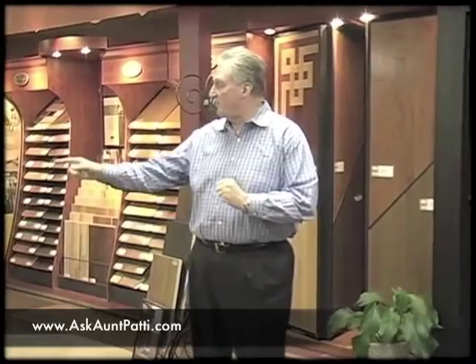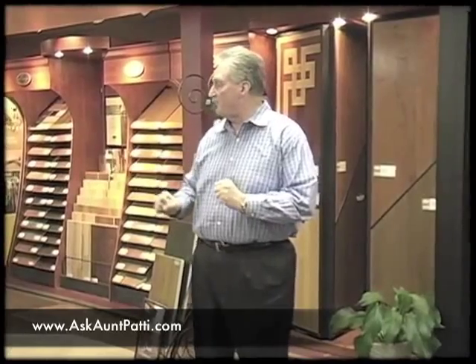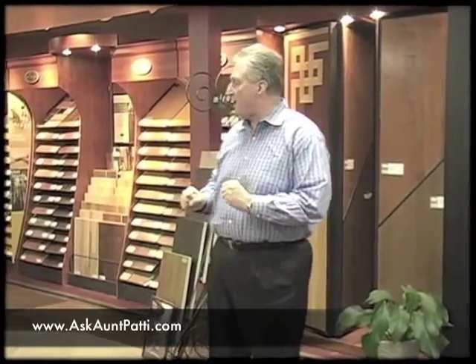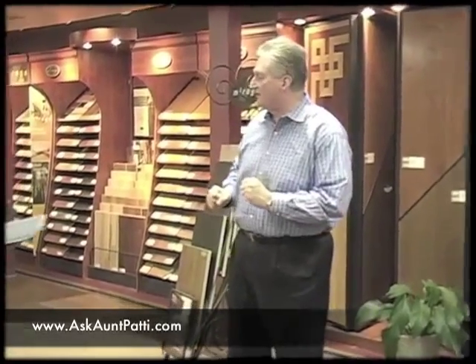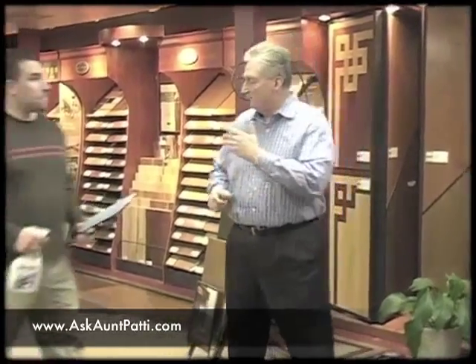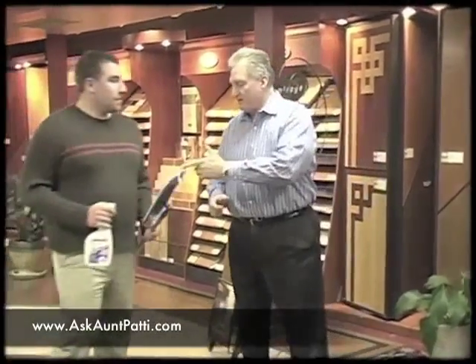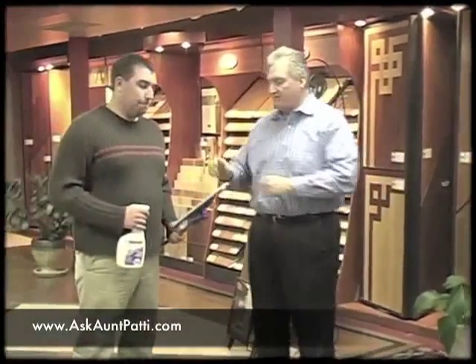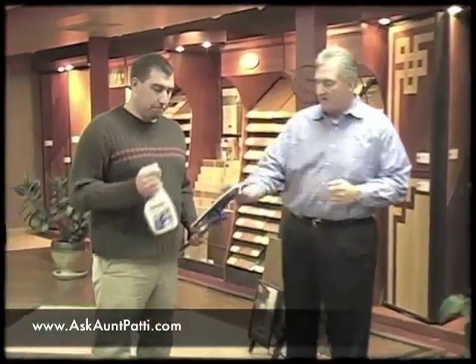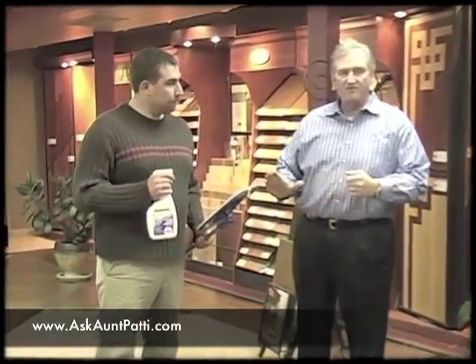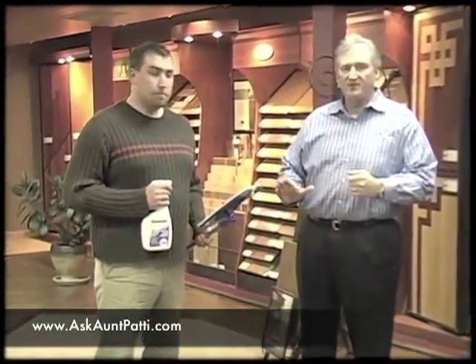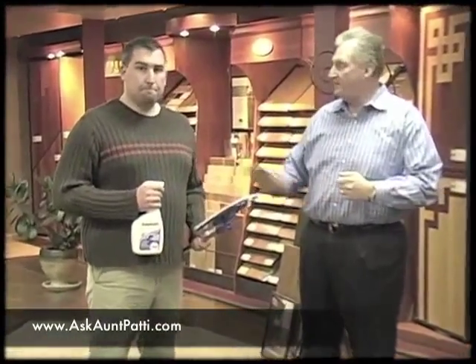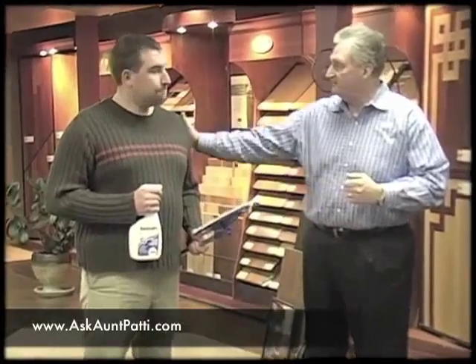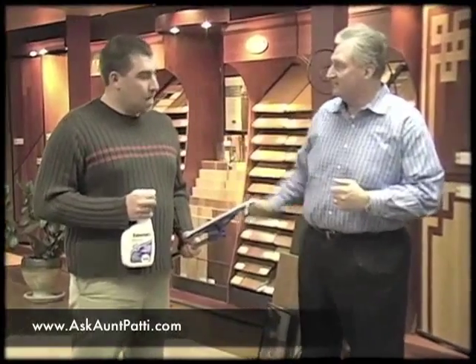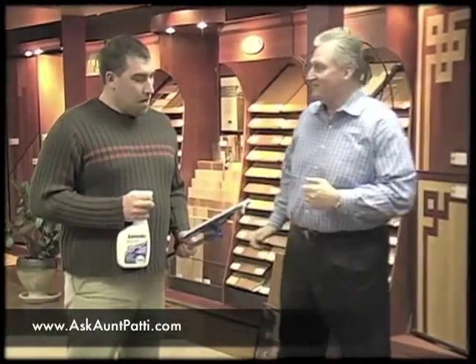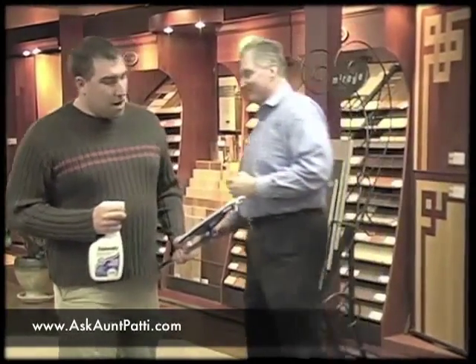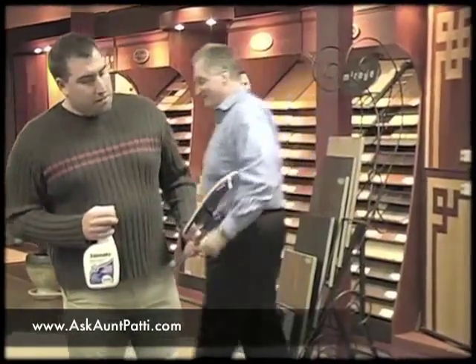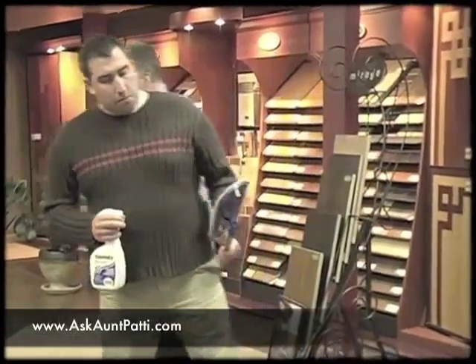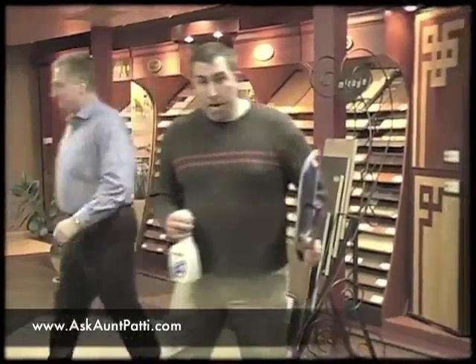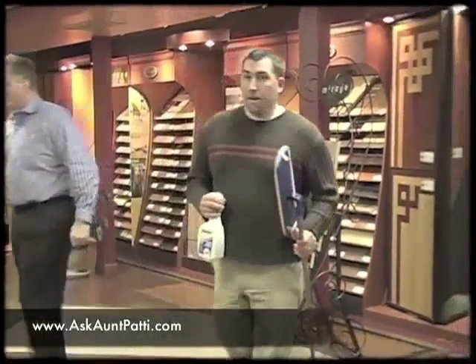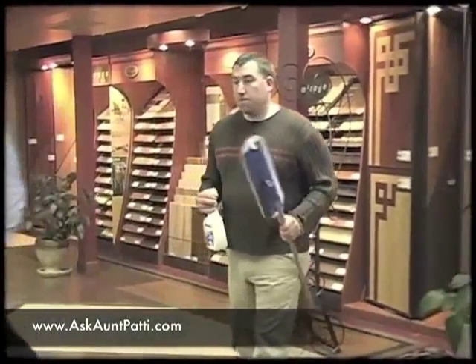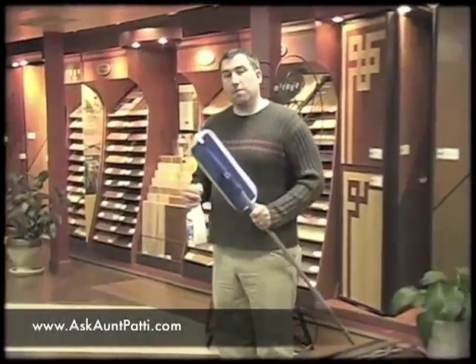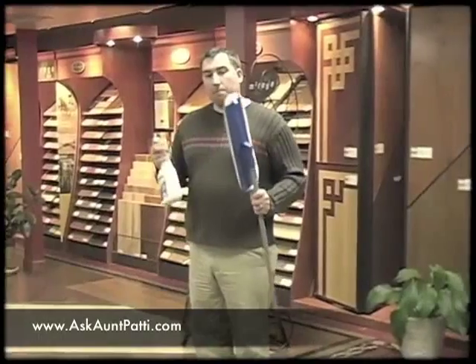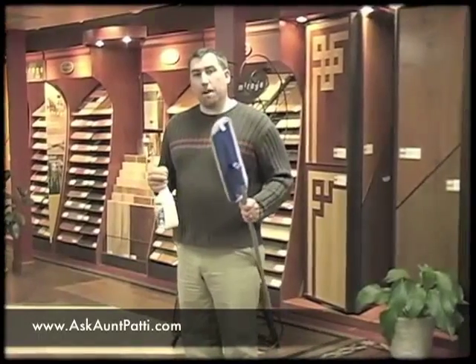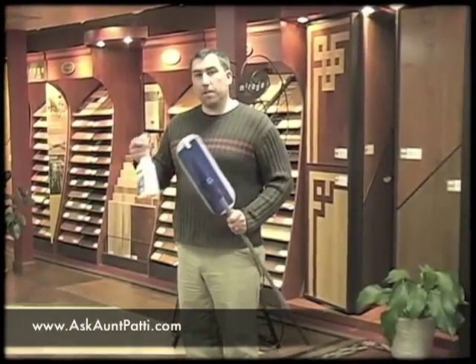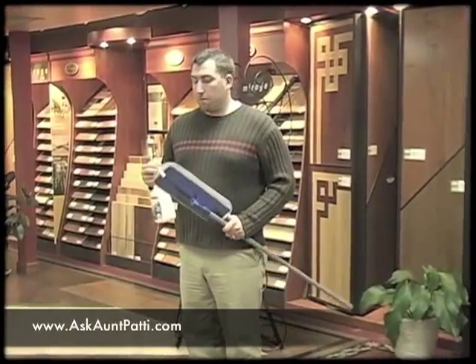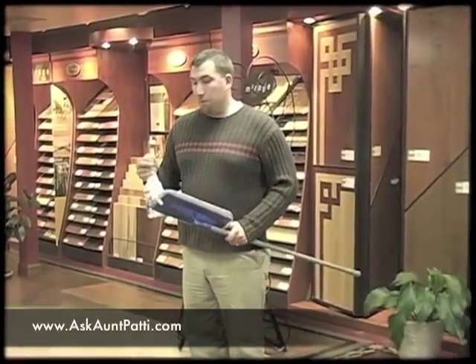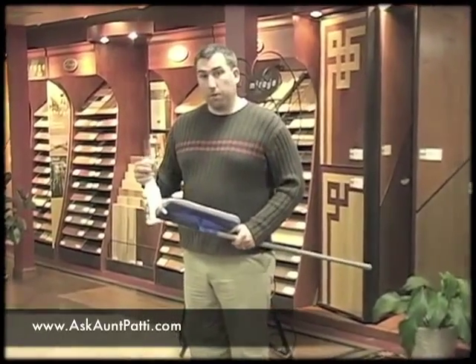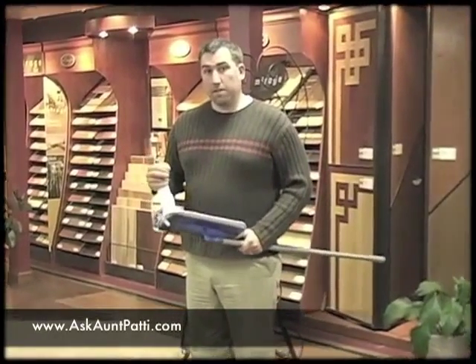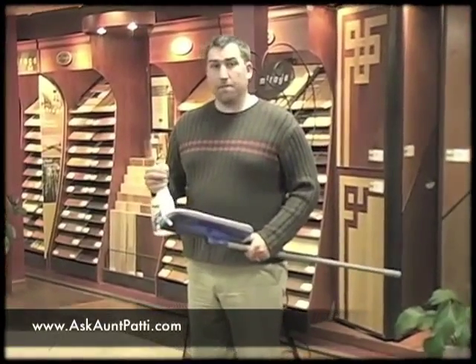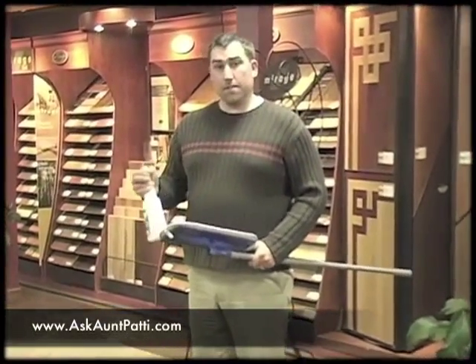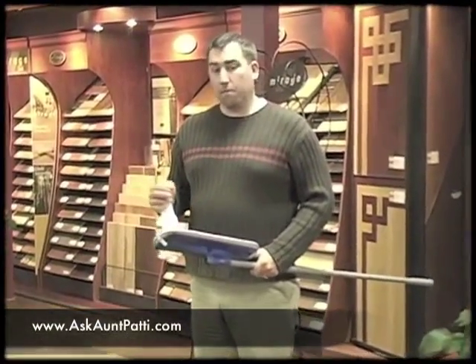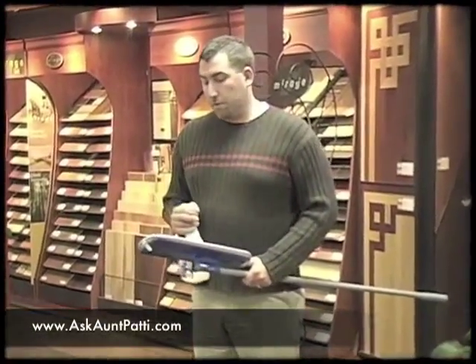At this point, I'm going to bring Josh in with the cleaner and the microfiber dust mop. What we have here is the microfiber cleaner and a wood floor cleaner specifically designed for wood floors.